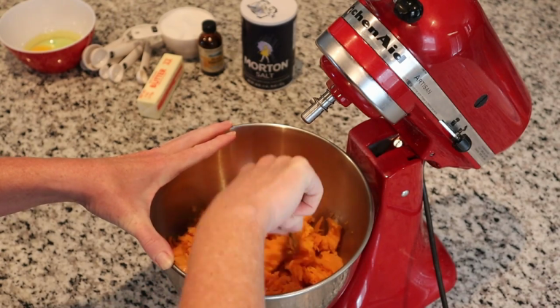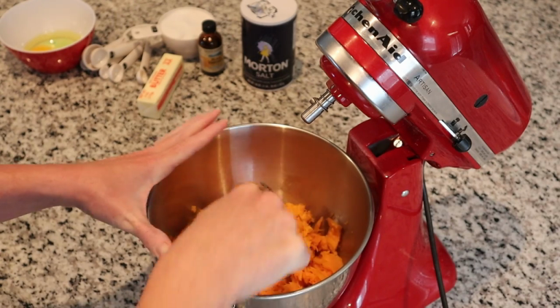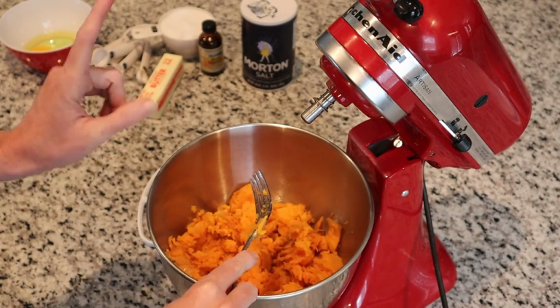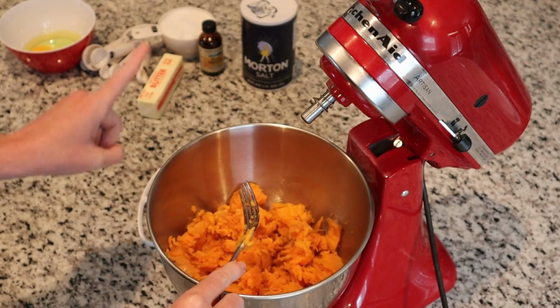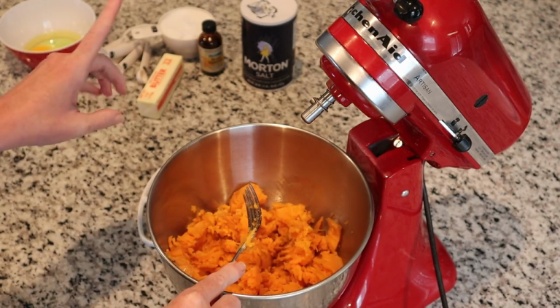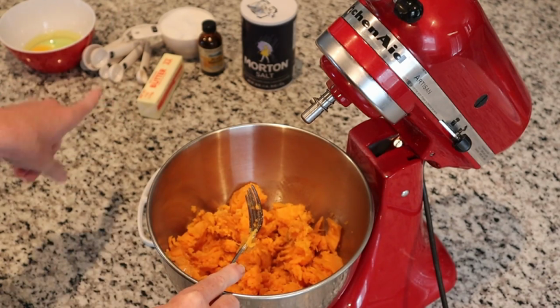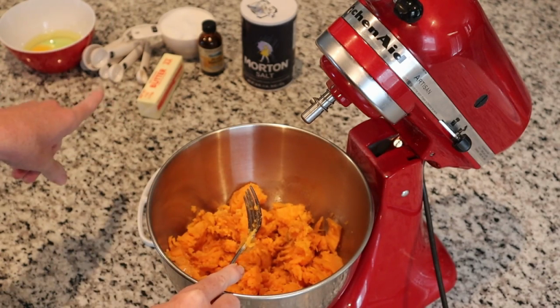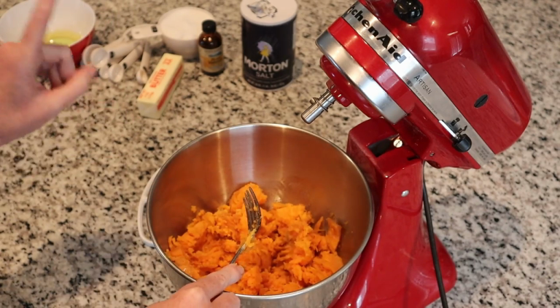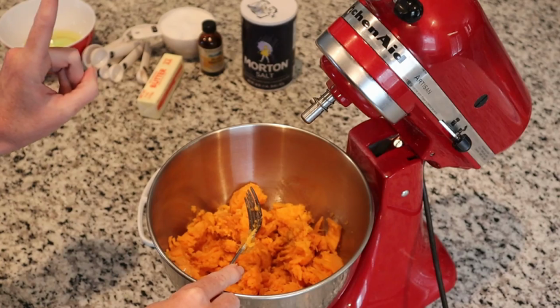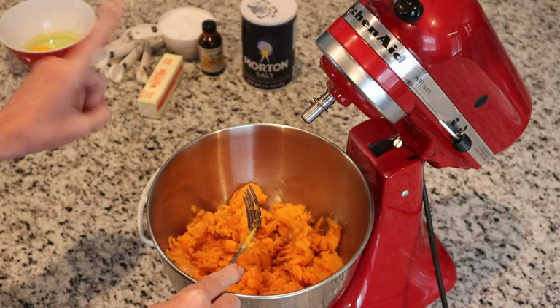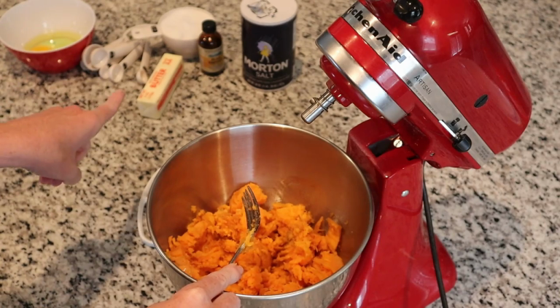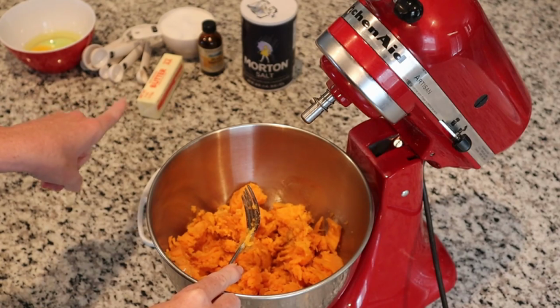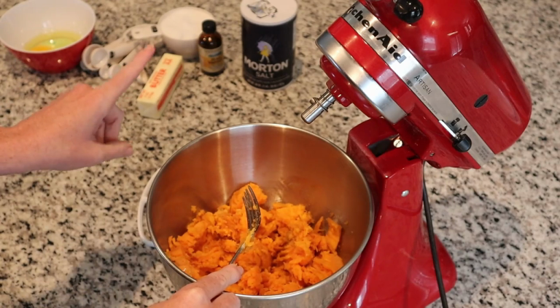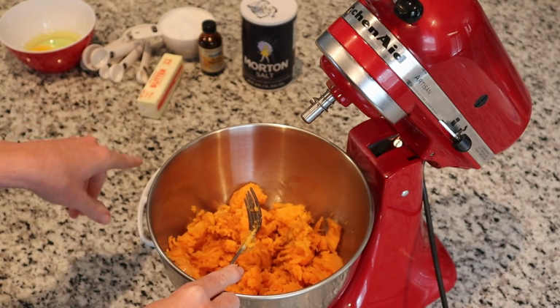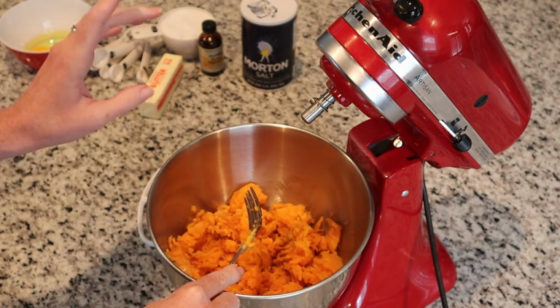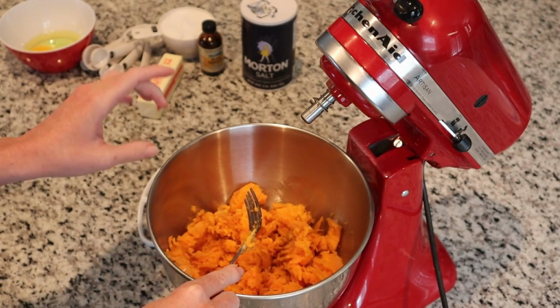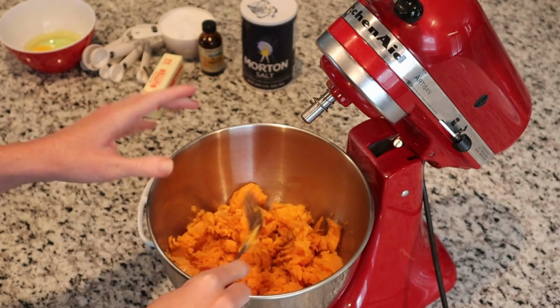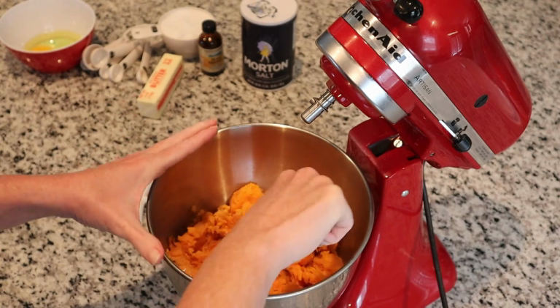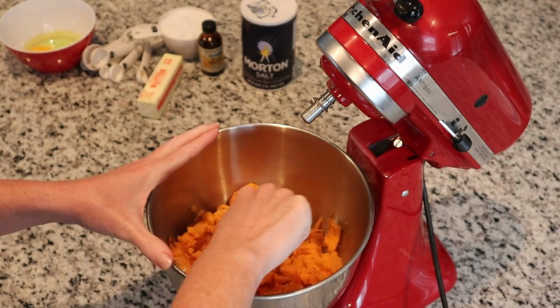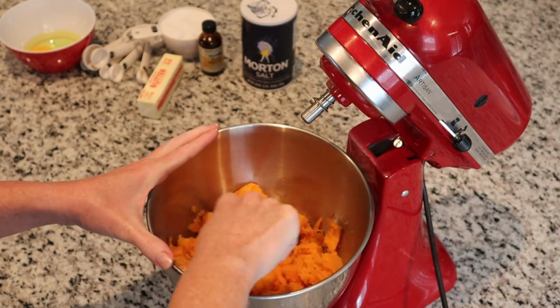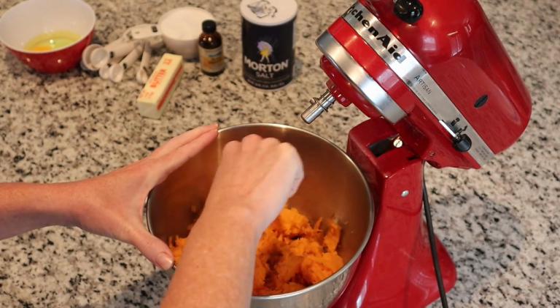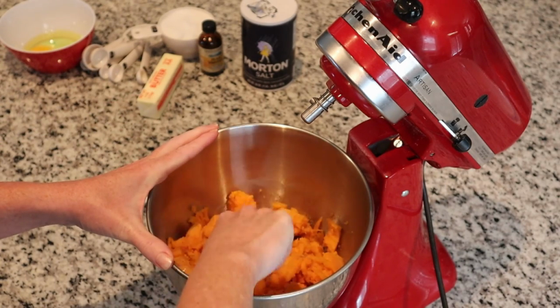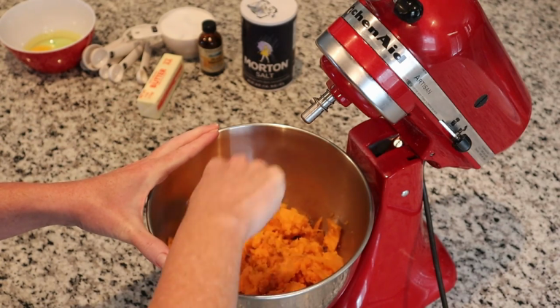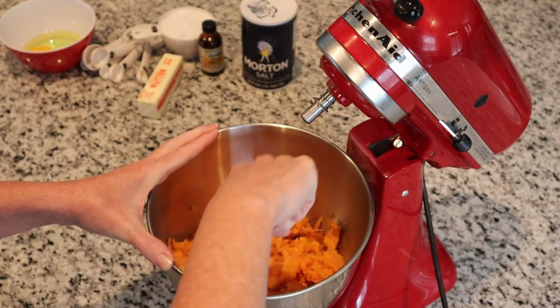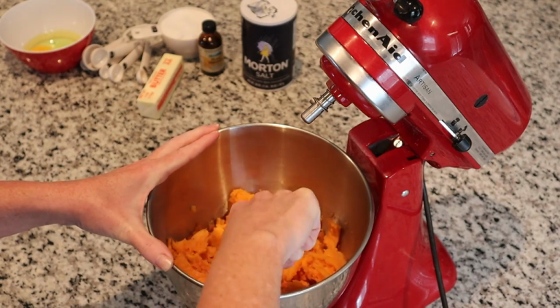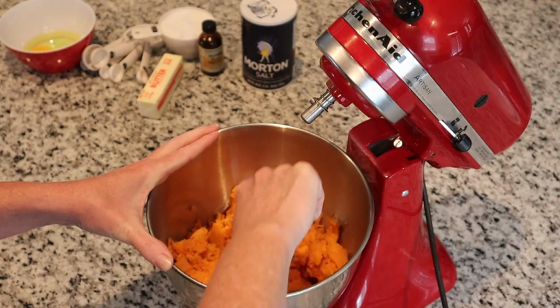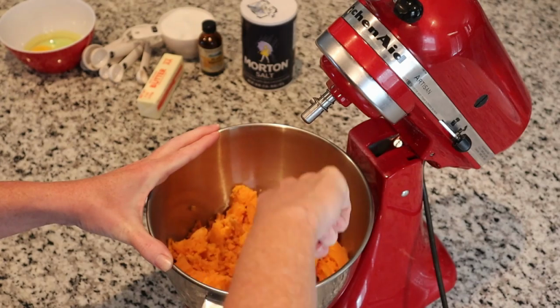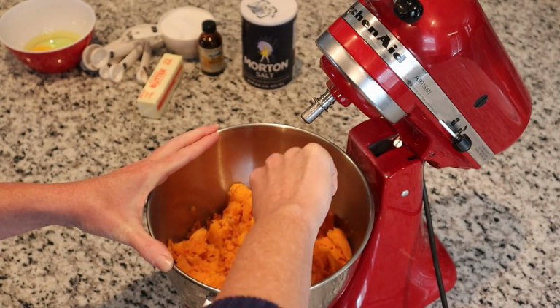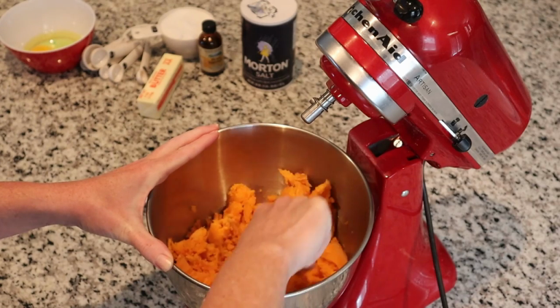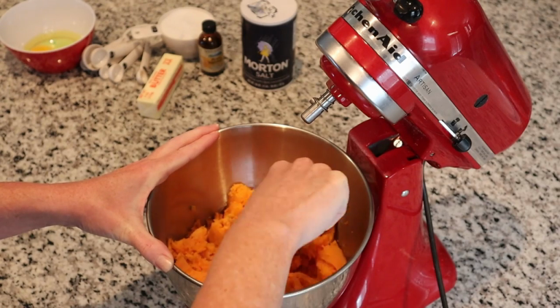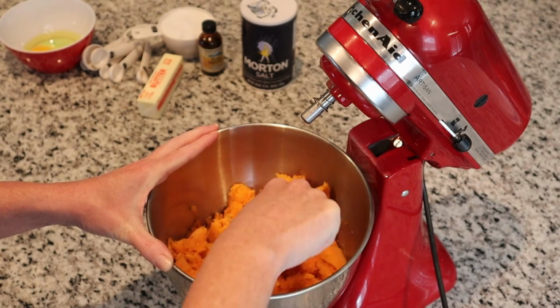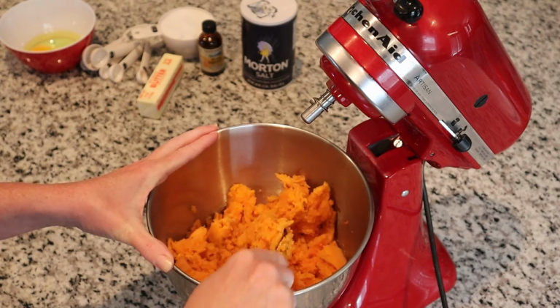Once I finish doing that, I'm going to add all the ingredients into the mixer — that includes the salt, the sugar, the vanilla, the butter, and the eggs. We're going to put all of that in and mix it up real good until it's light and fluffy.